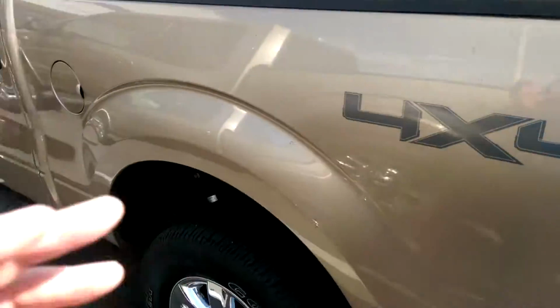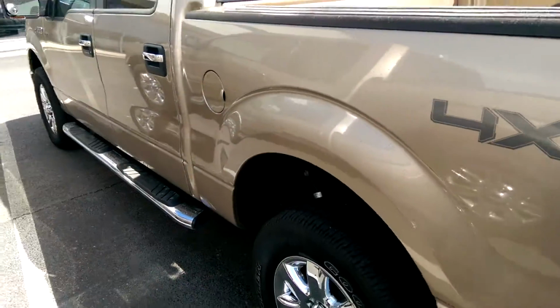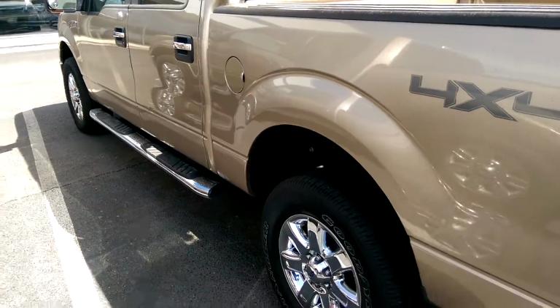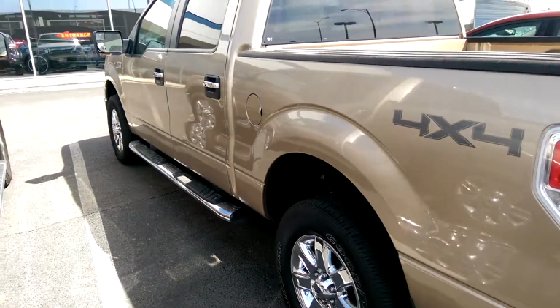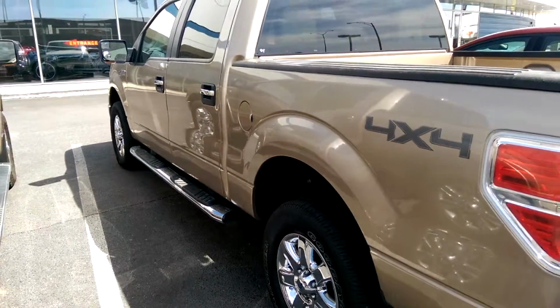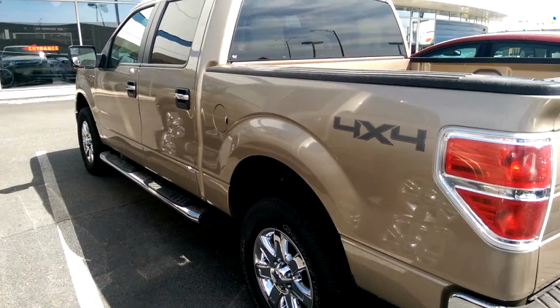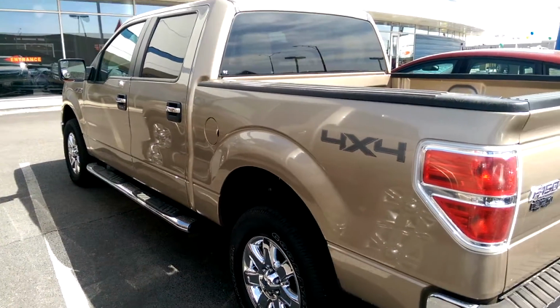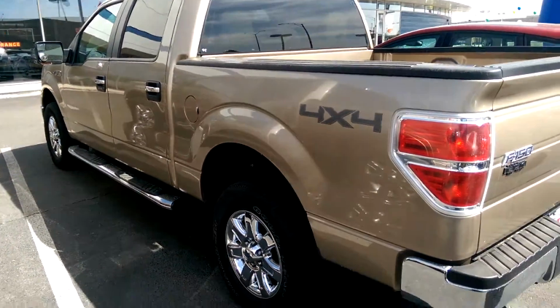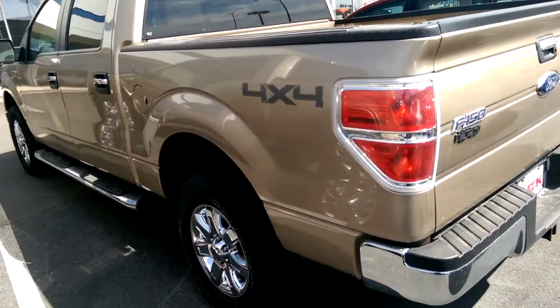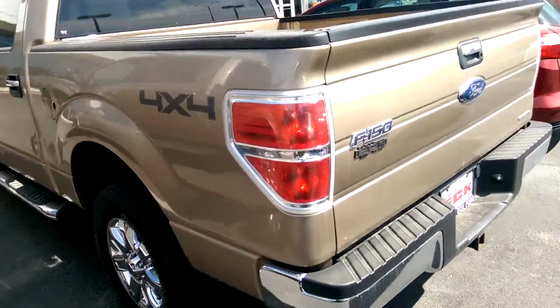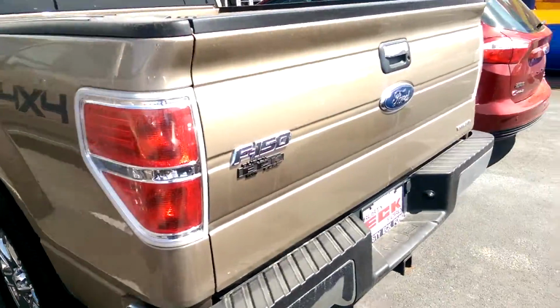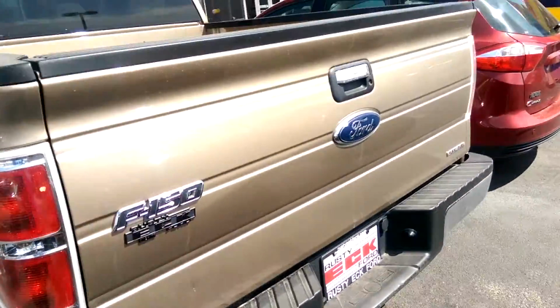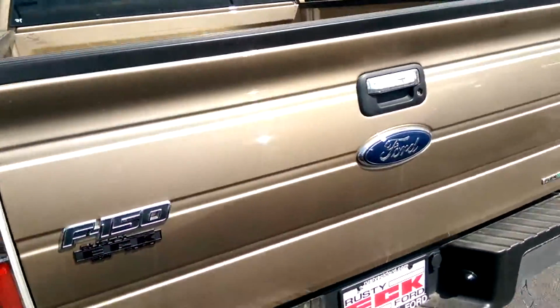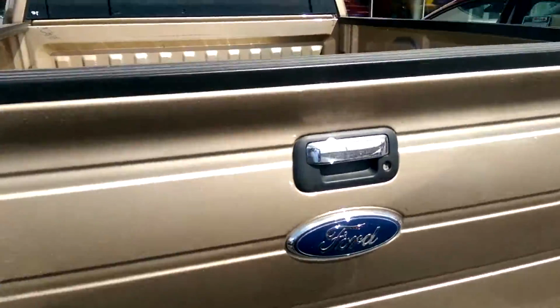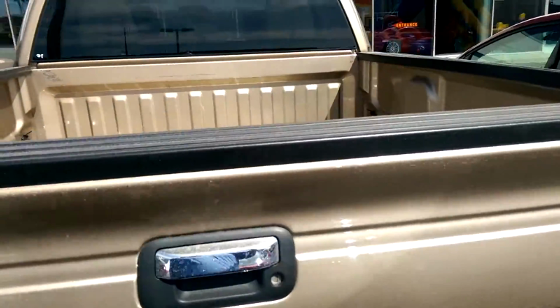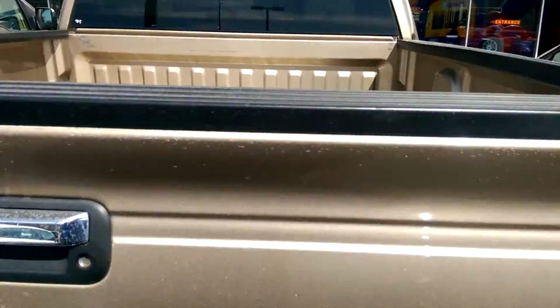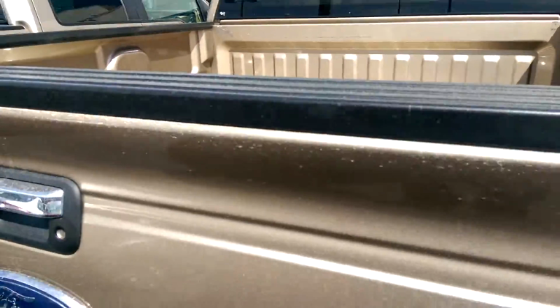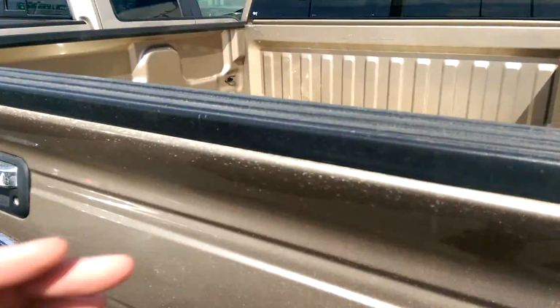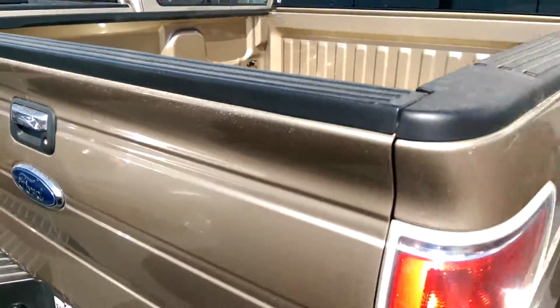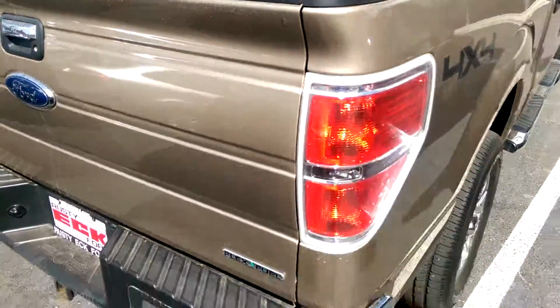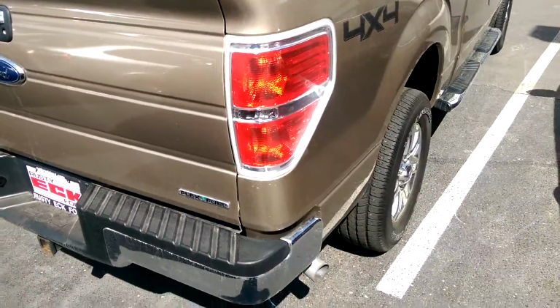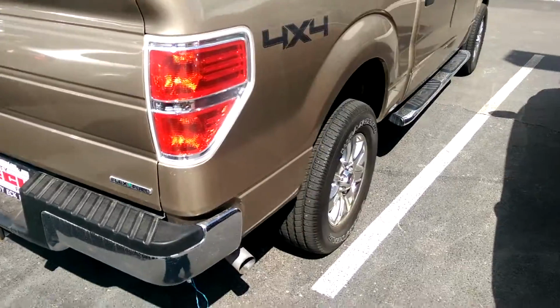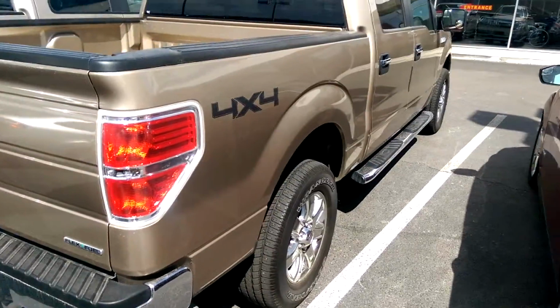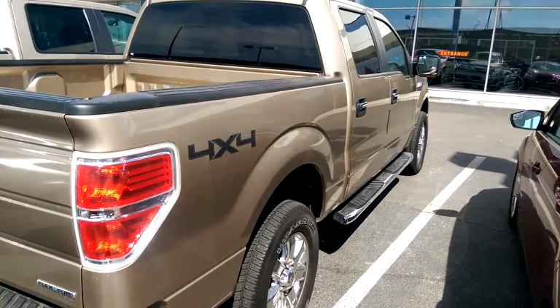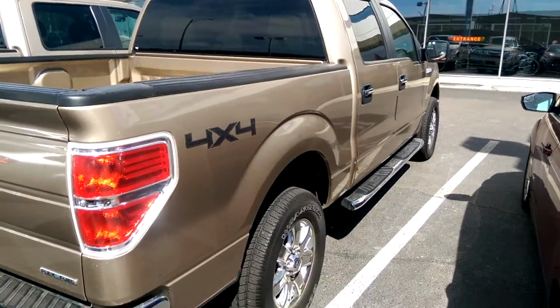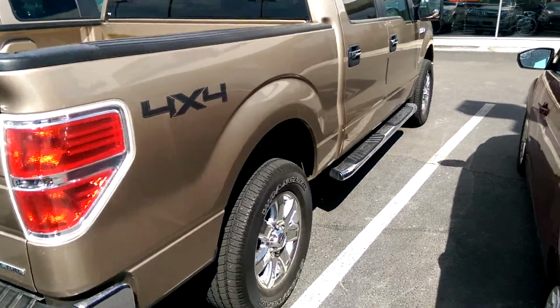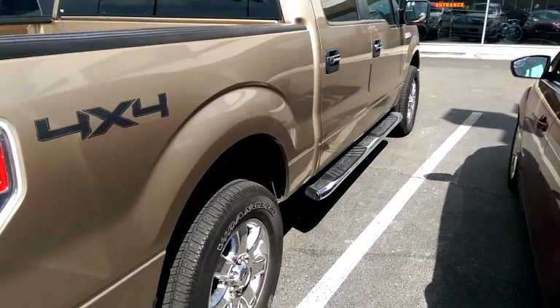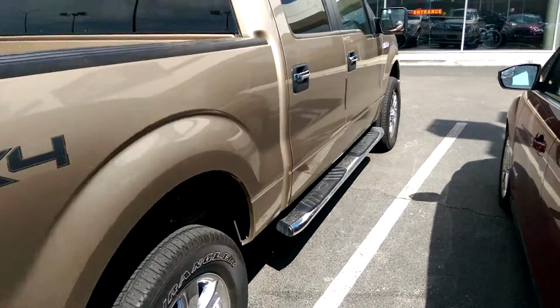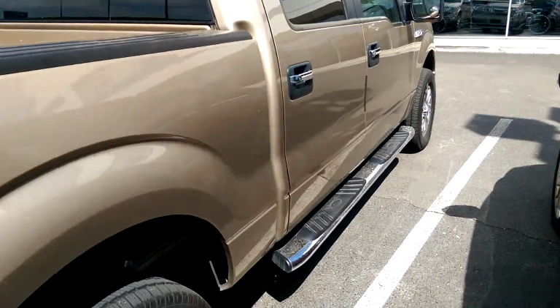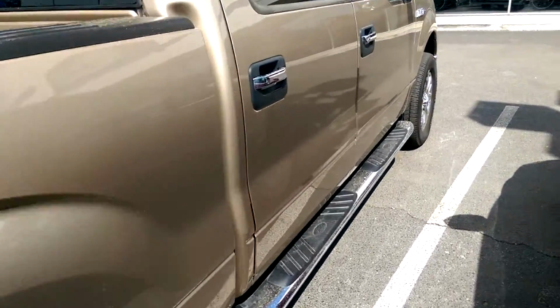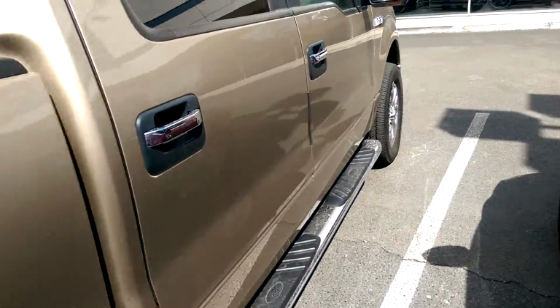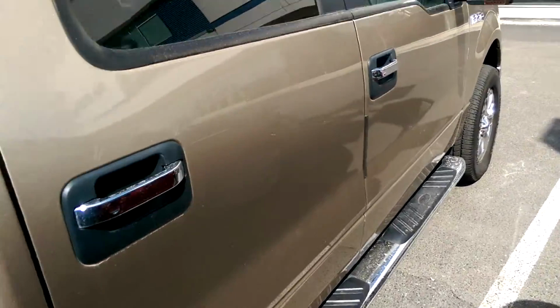It's in great shape. It is a 4x4. This particular model is a certified pre-owned model, so it is going to come with a 7-year warranty, 100,000 miles, which it has 40,000 on it now.